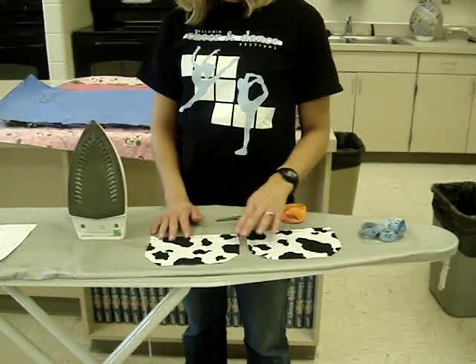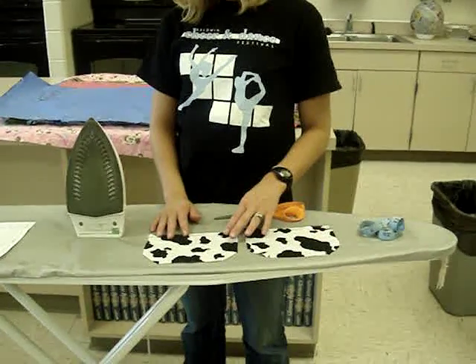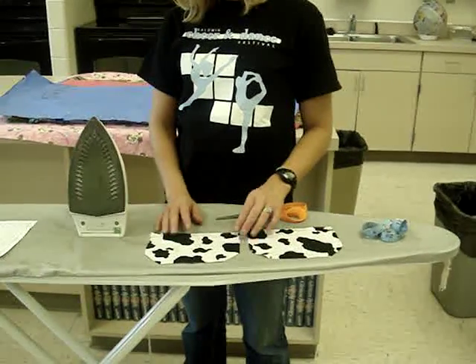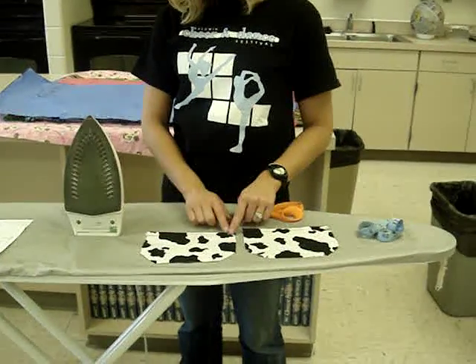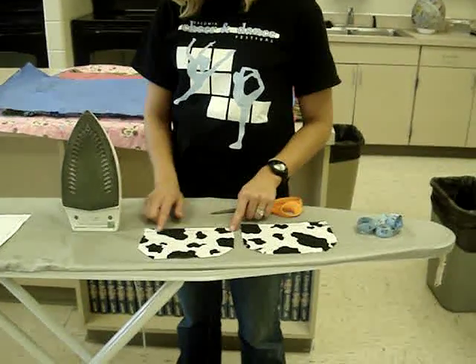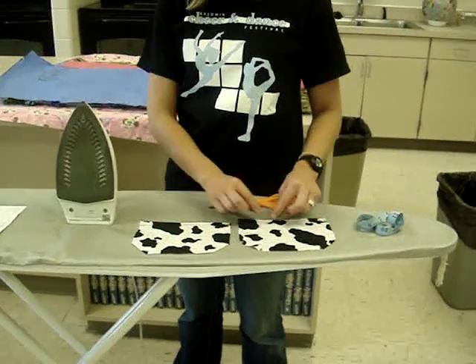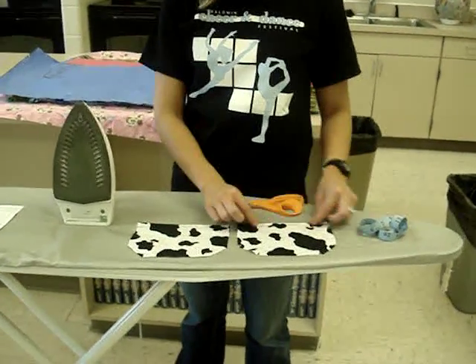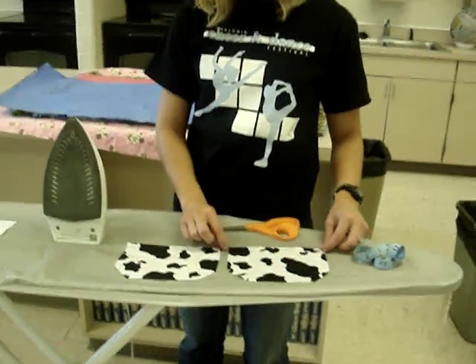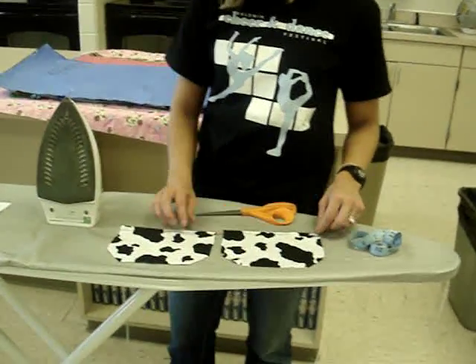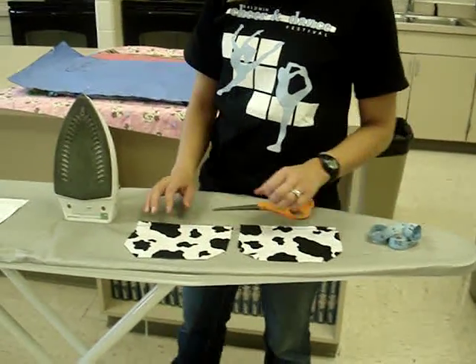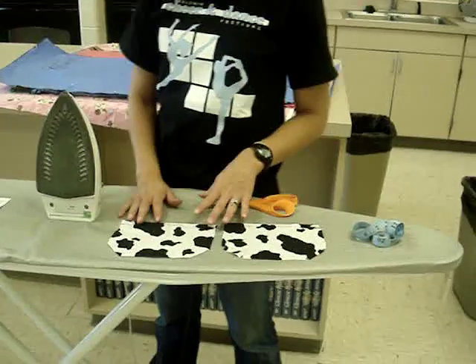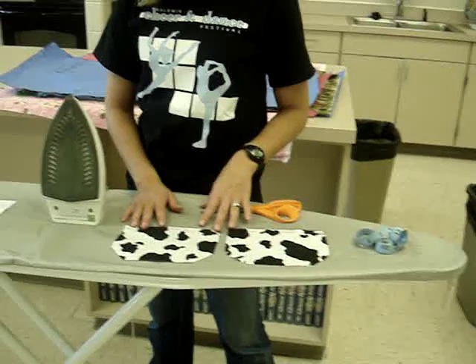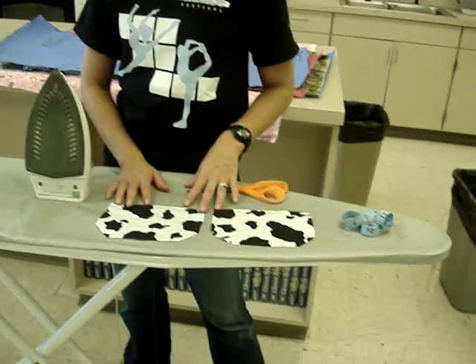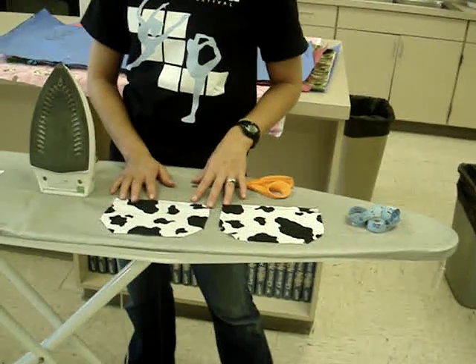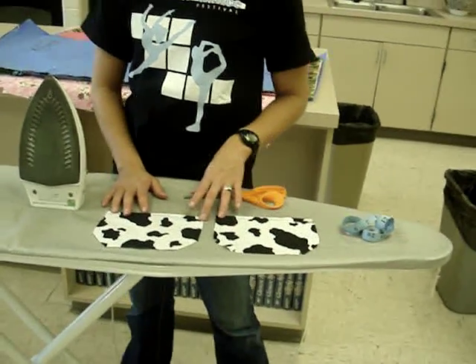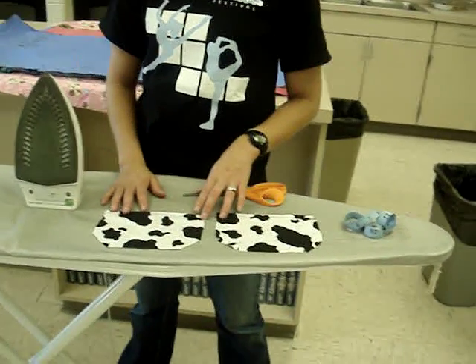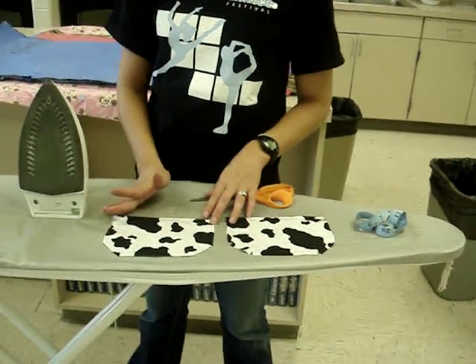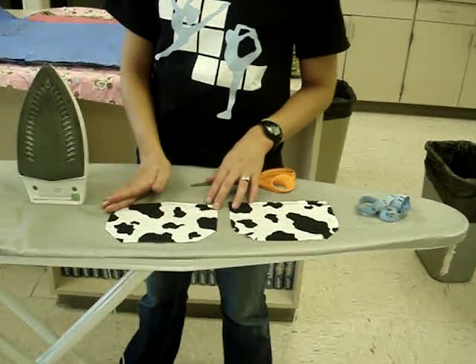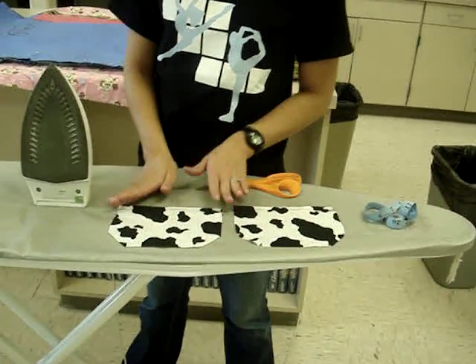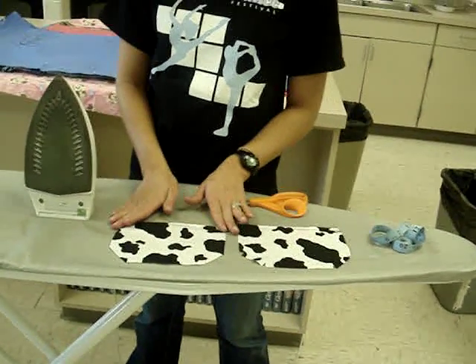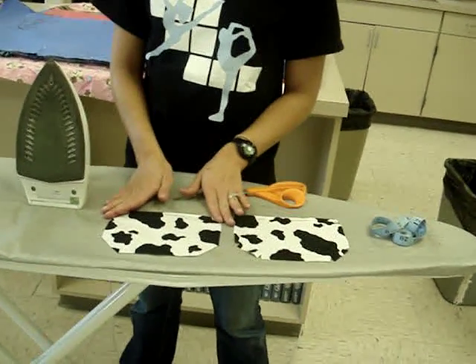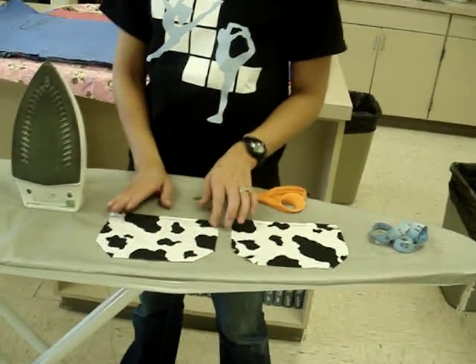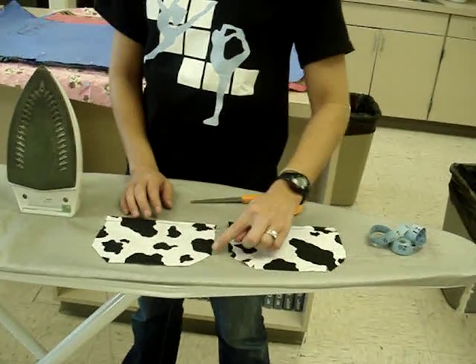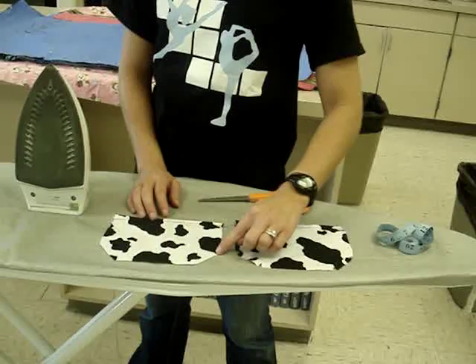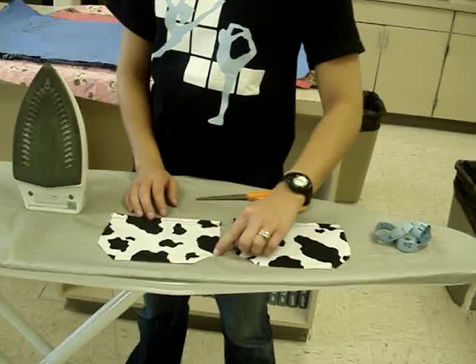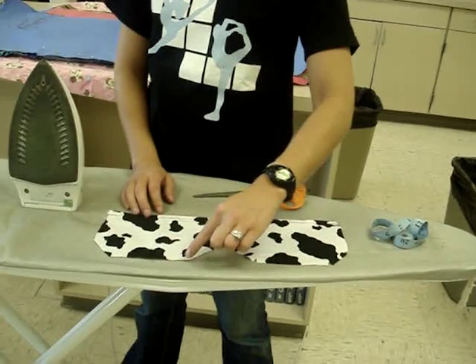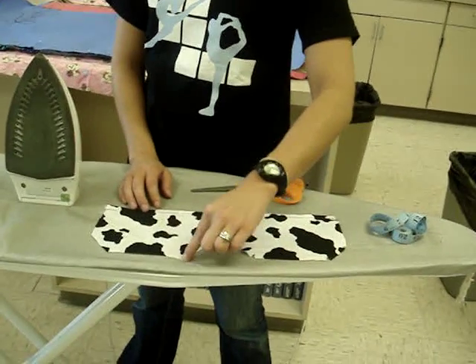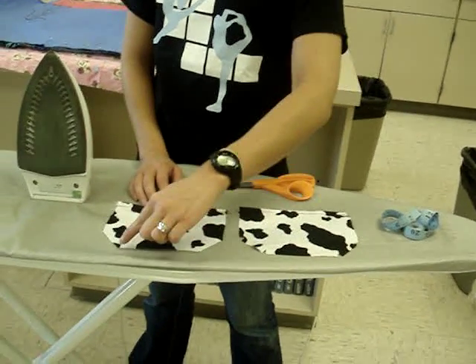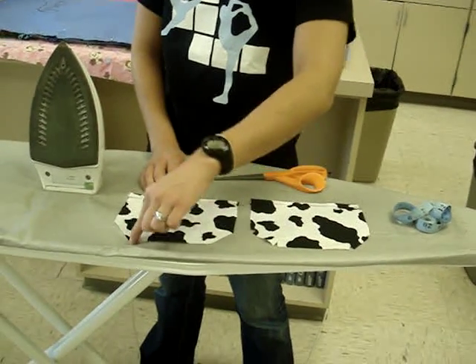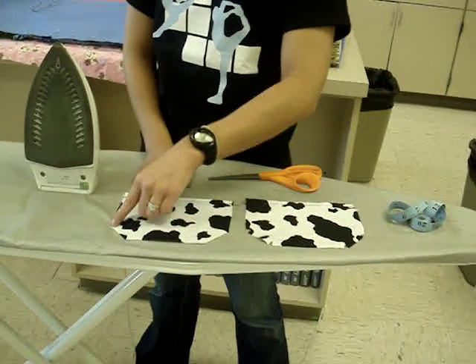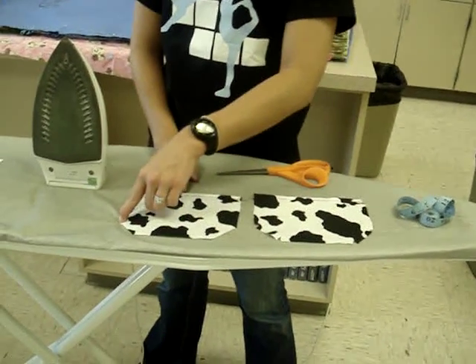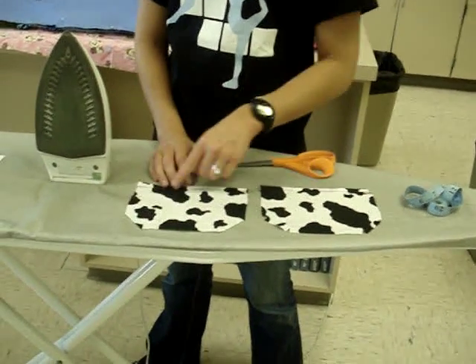The next step is after you've stitched down the top flap of the pocket — we're still dealing with the pockets here — you're going to trim off the top corners and notch at these four corners there.